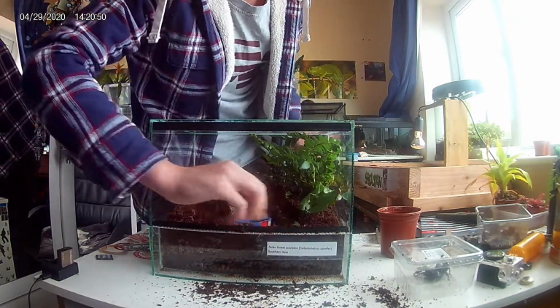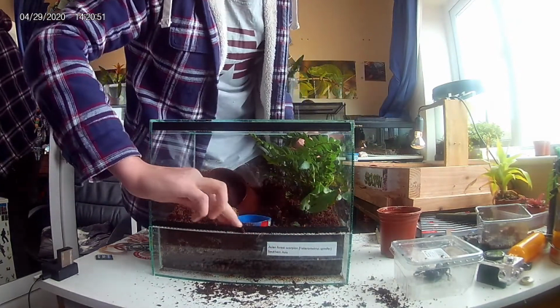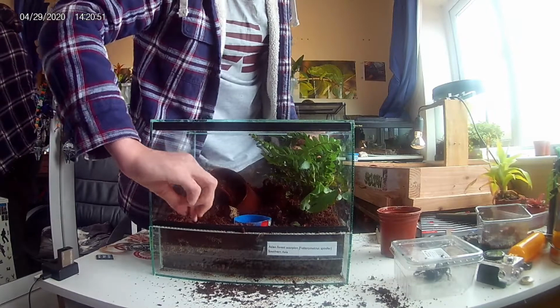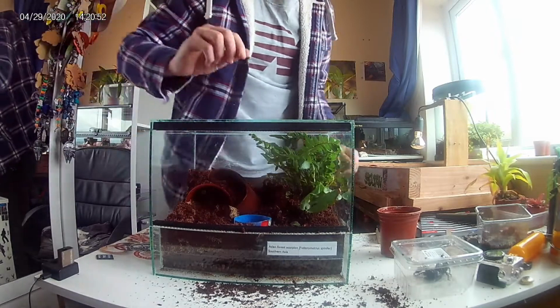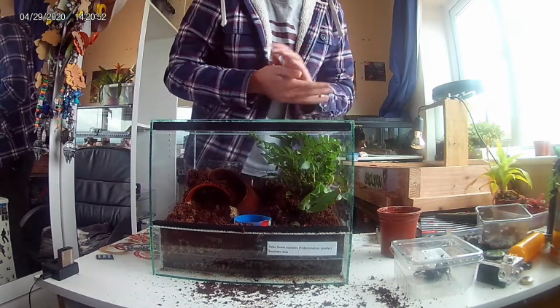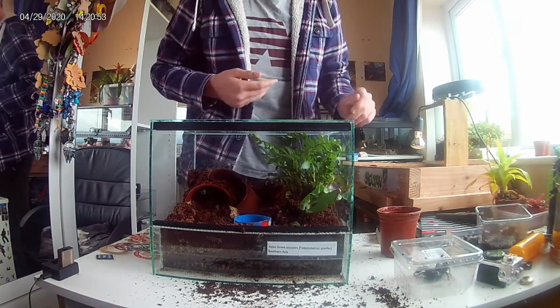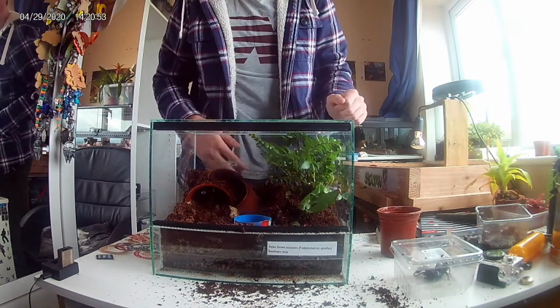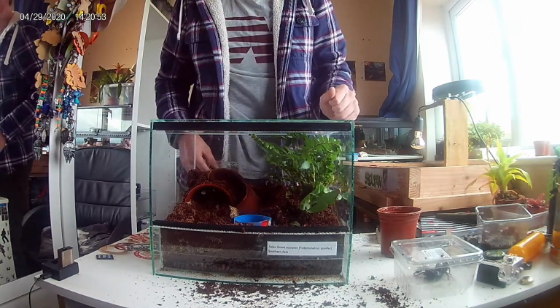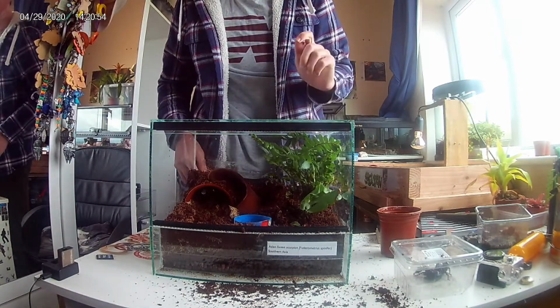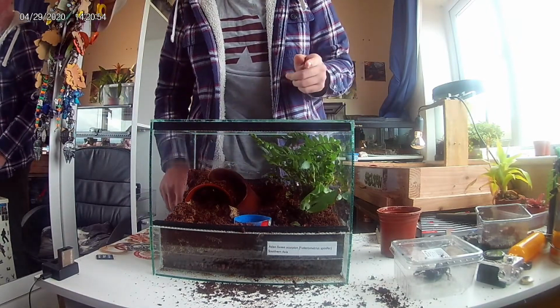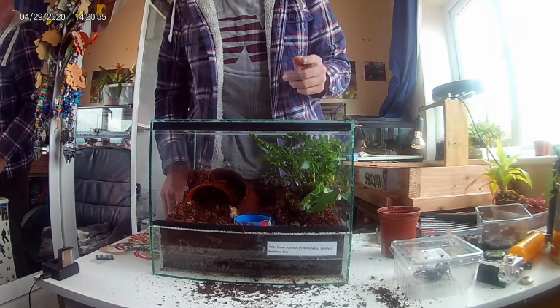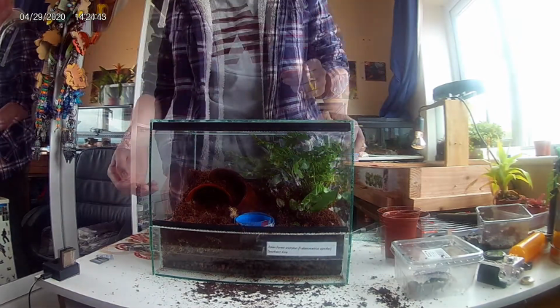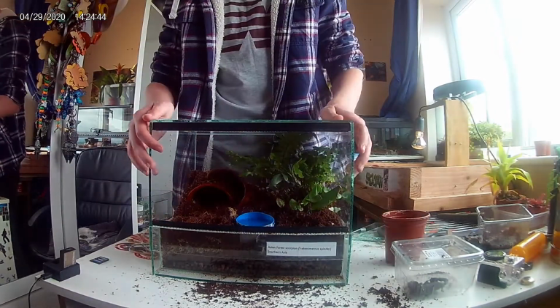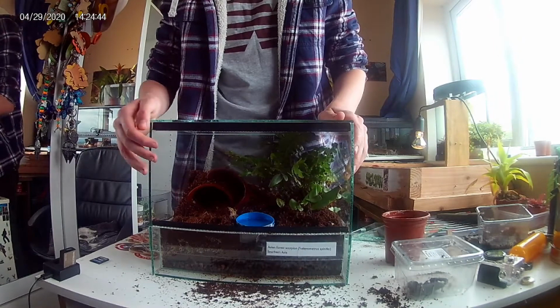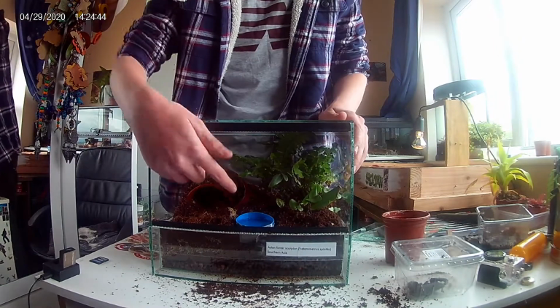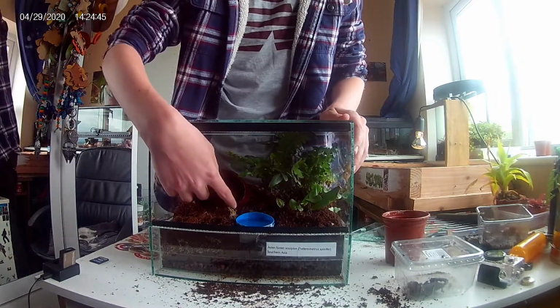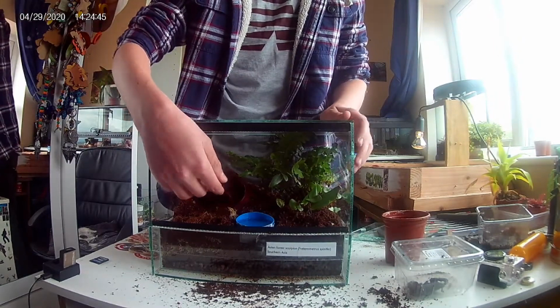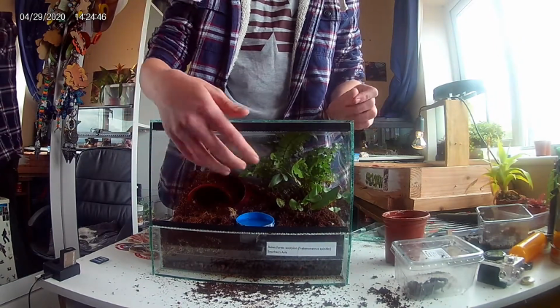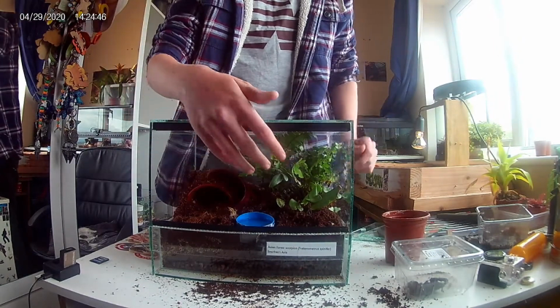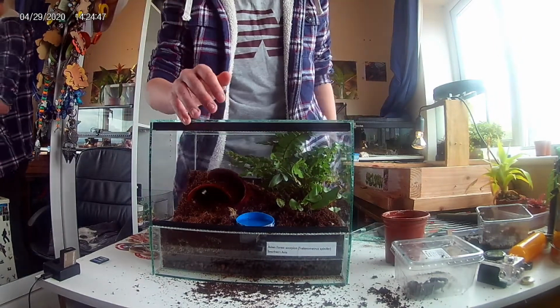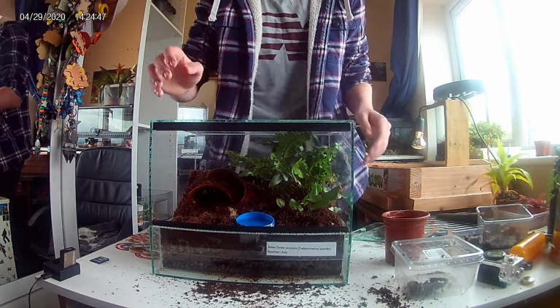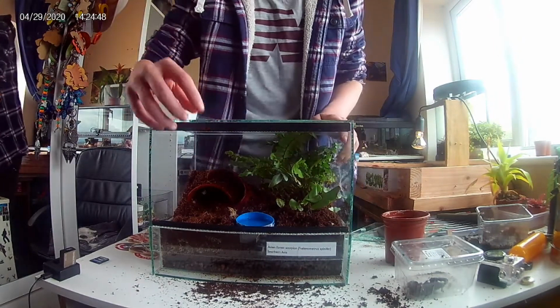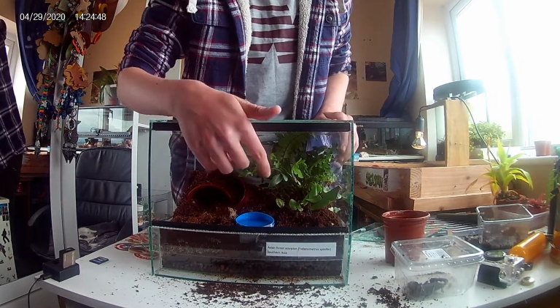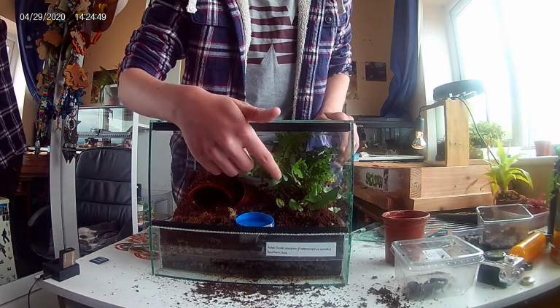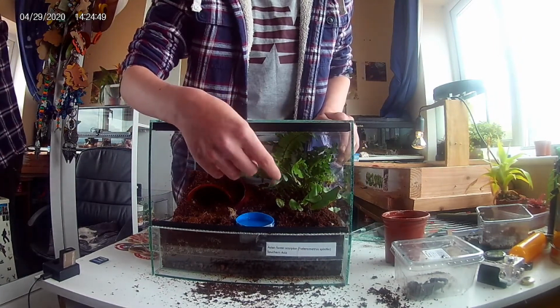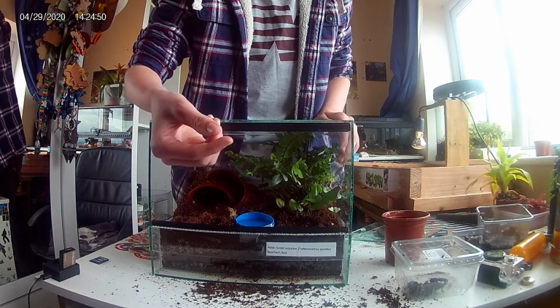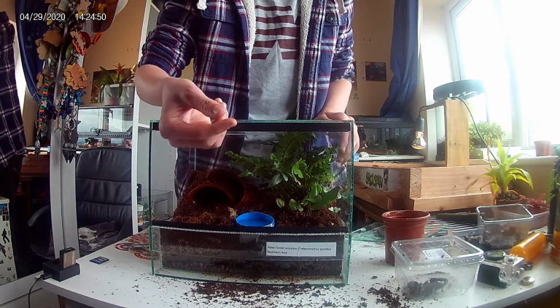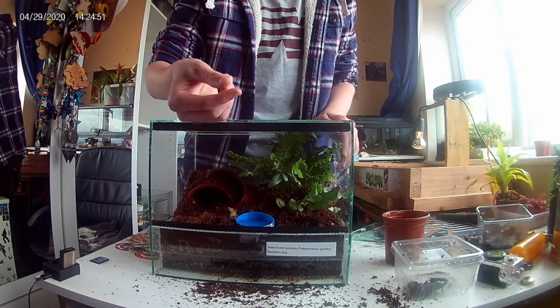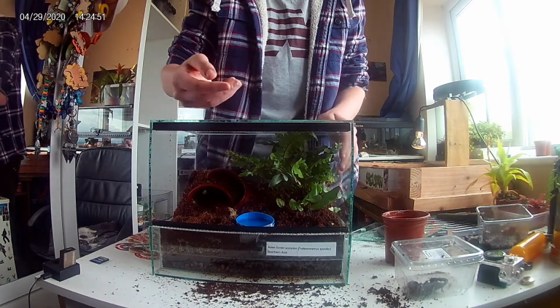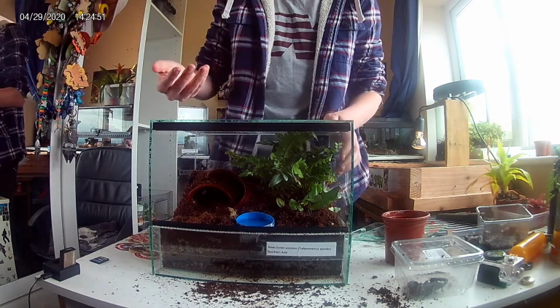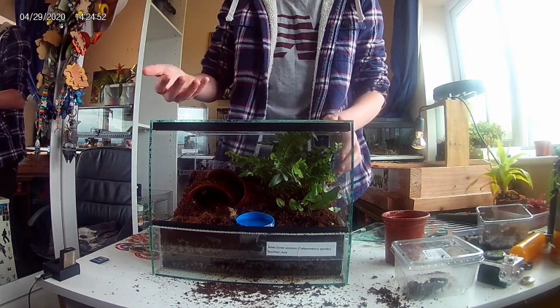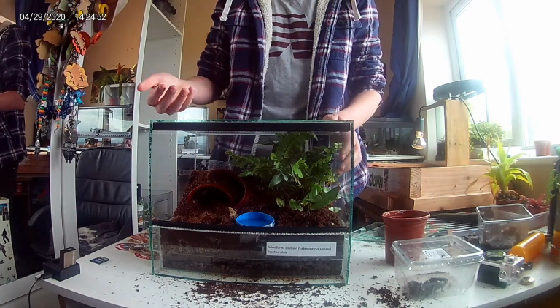I've just filled up the water bowl and watered the plants, and I've also added some springtails. Springtails are little tiny bugs that act like the cleanup crew within the enclosure.